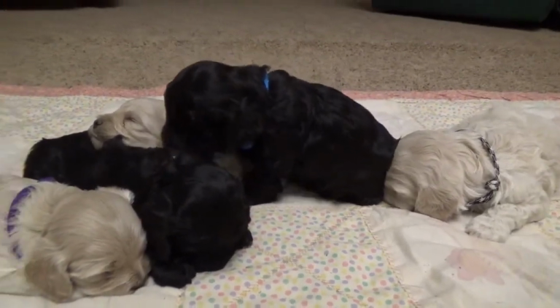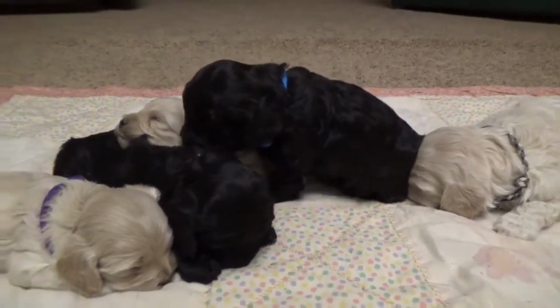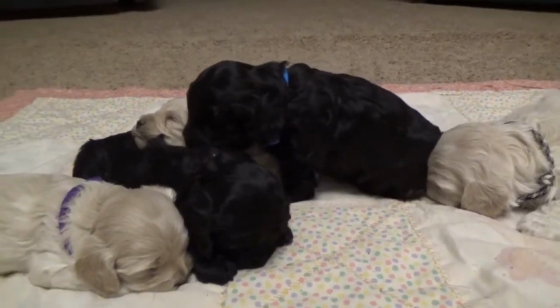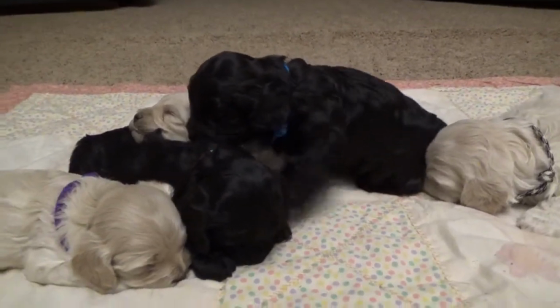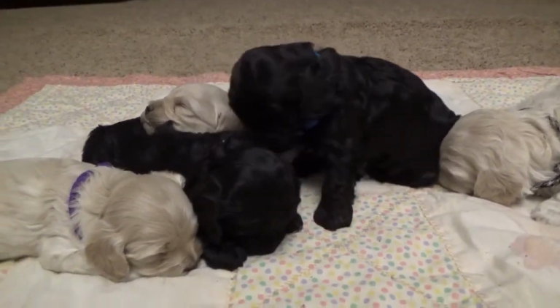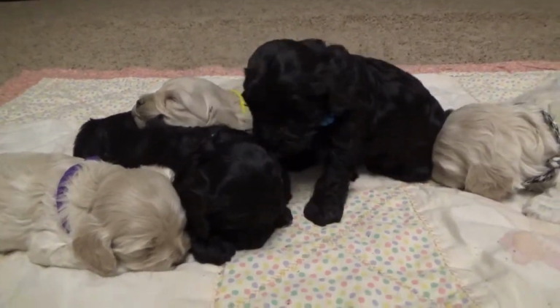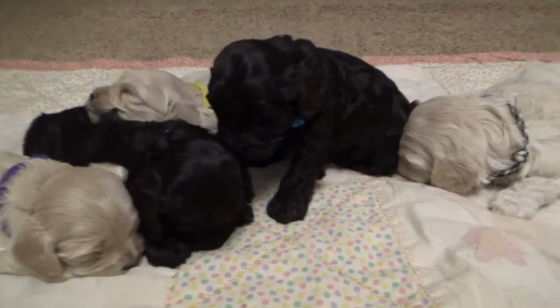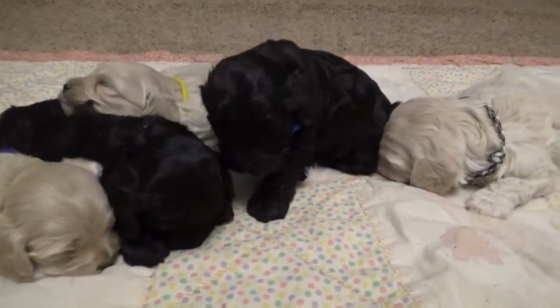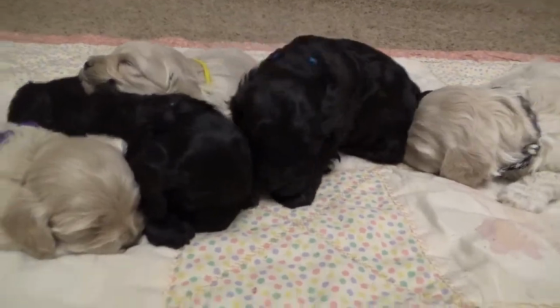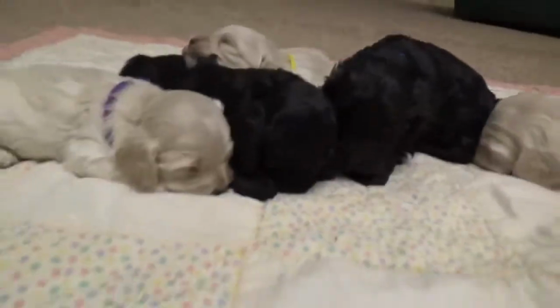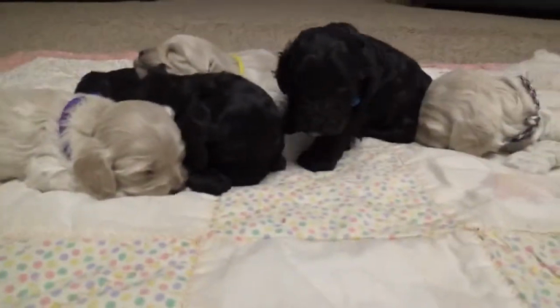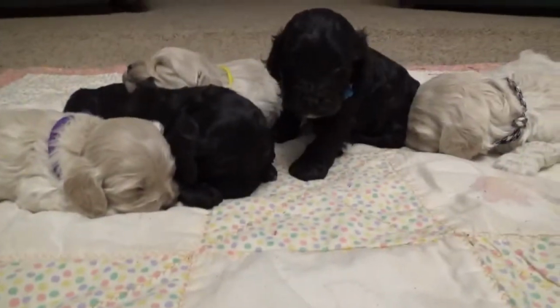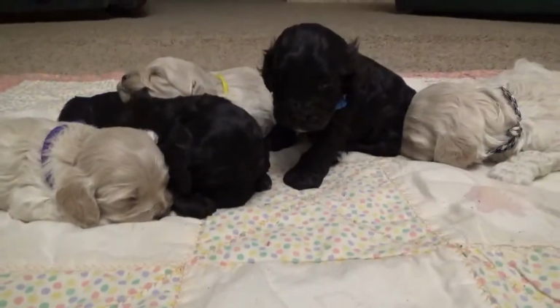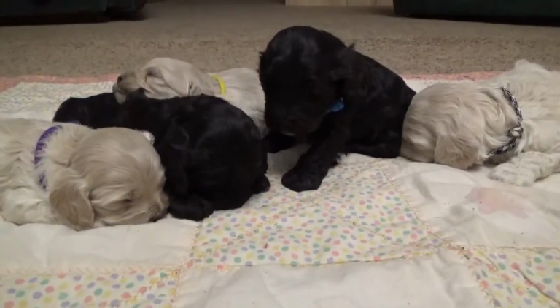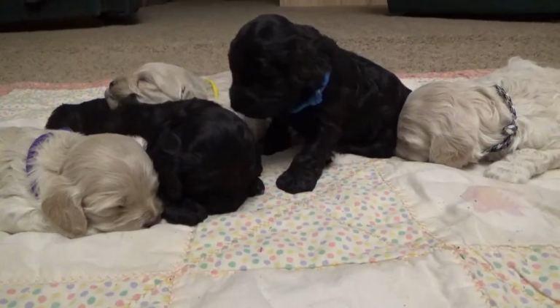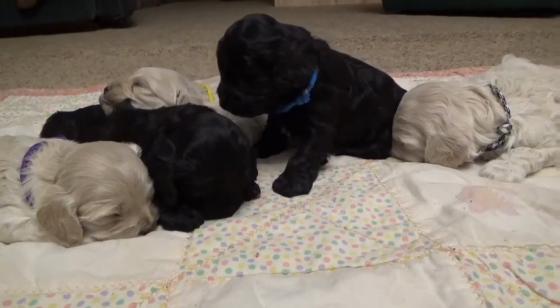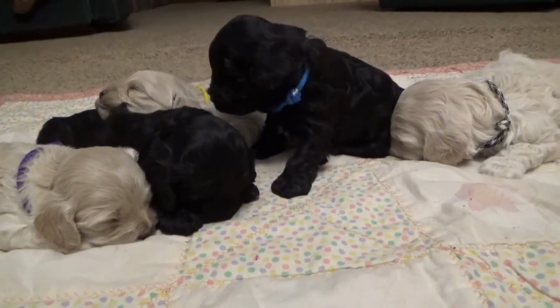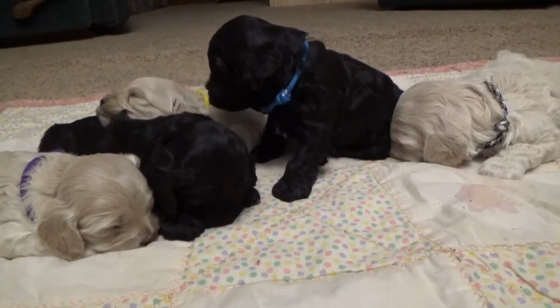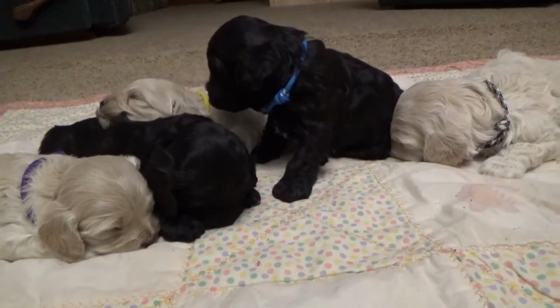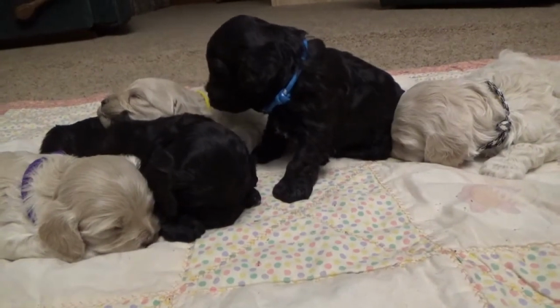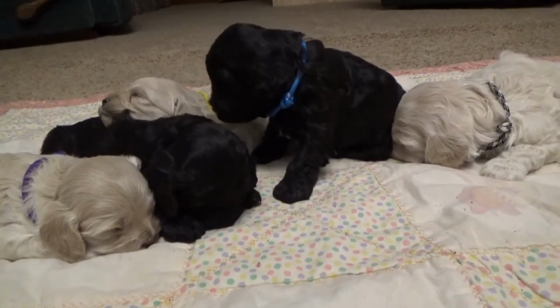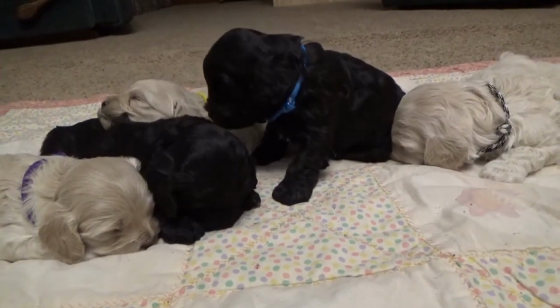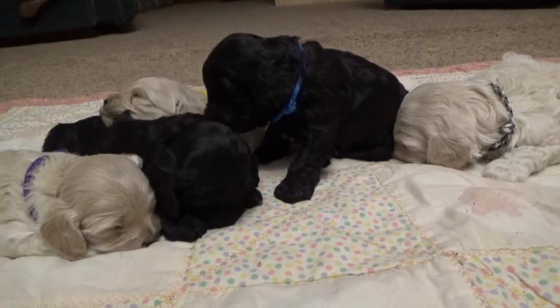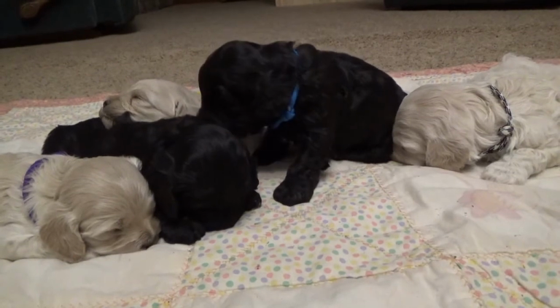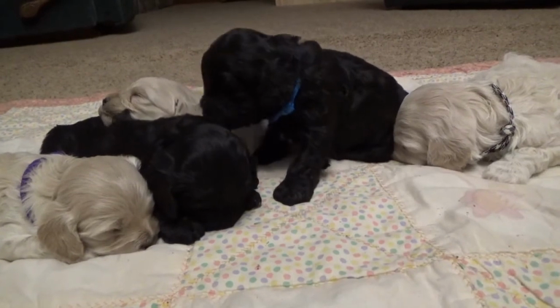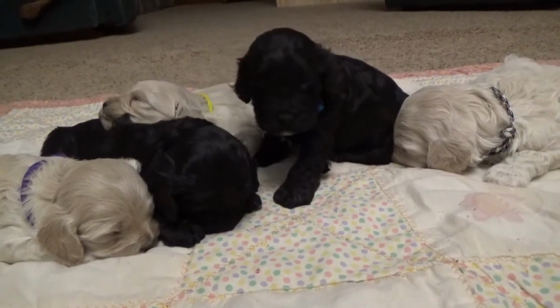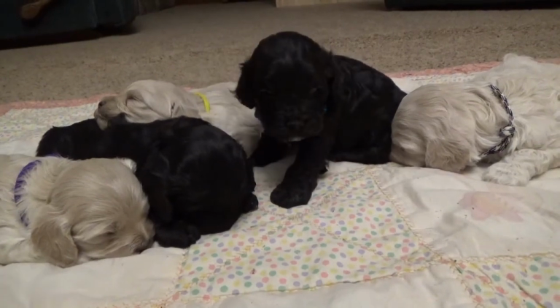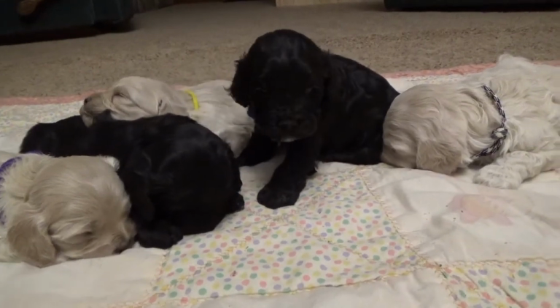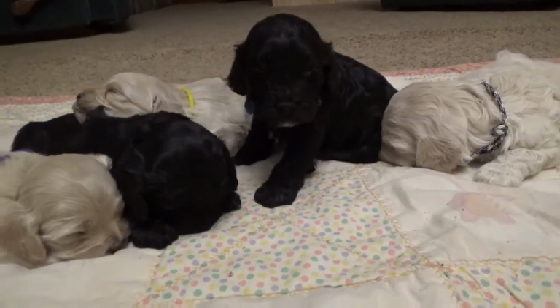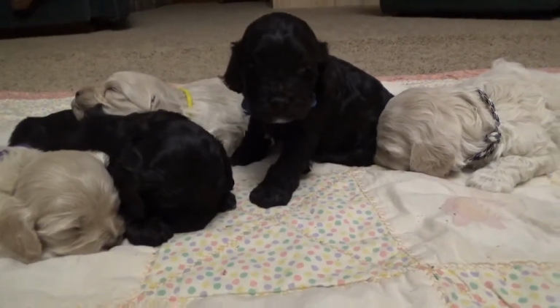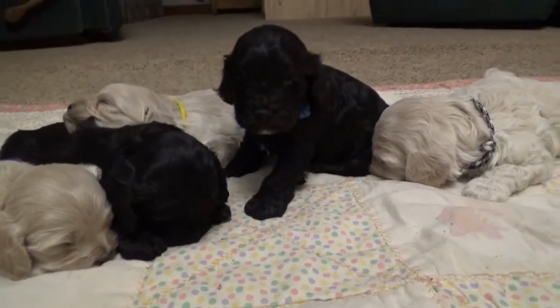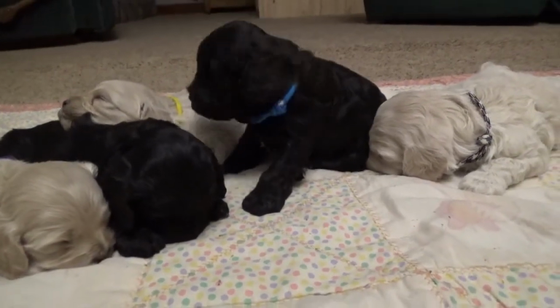Again, this is Mill Creek Family Farms AKC Champion Line Cockapoos, with our three-week-old litter from Hazel and John Wayne. Have a good week!